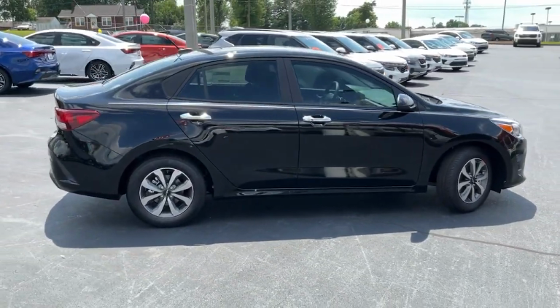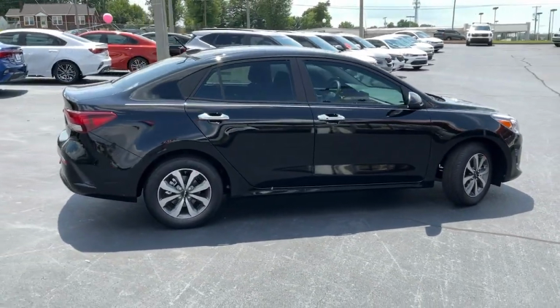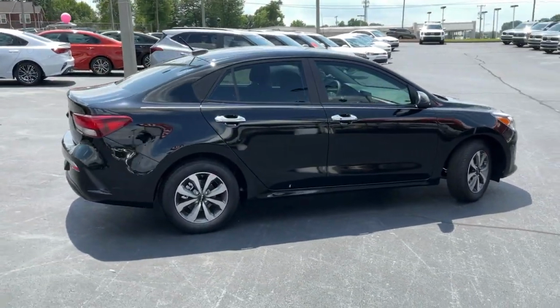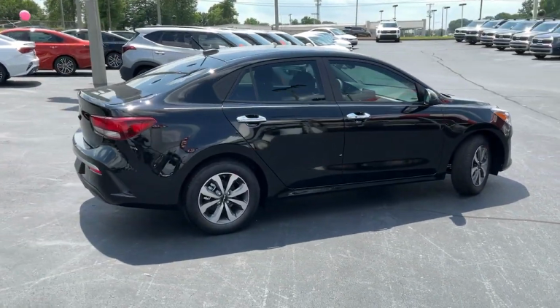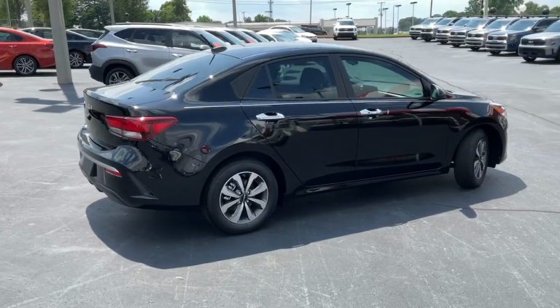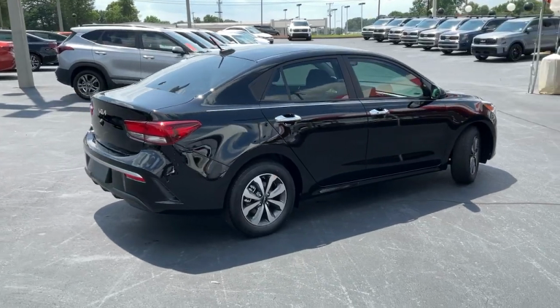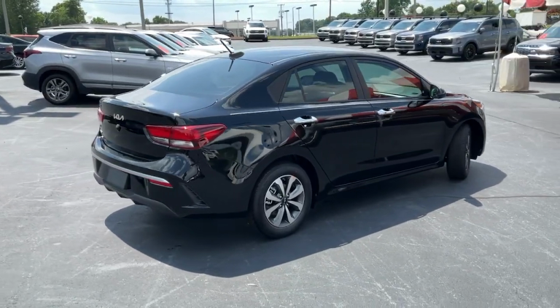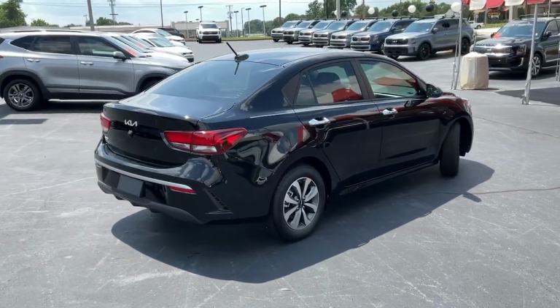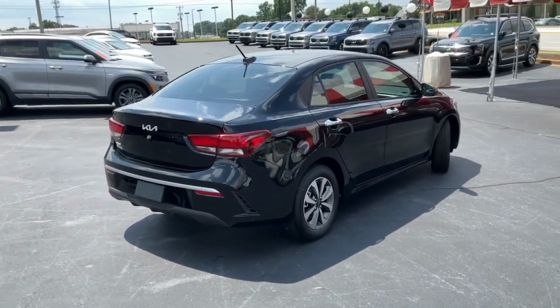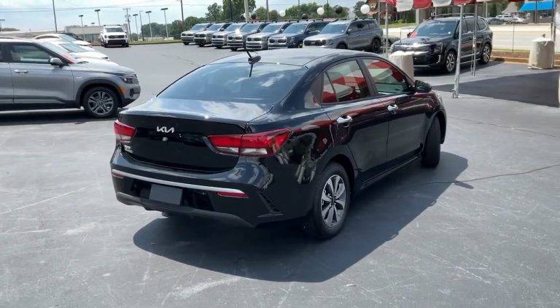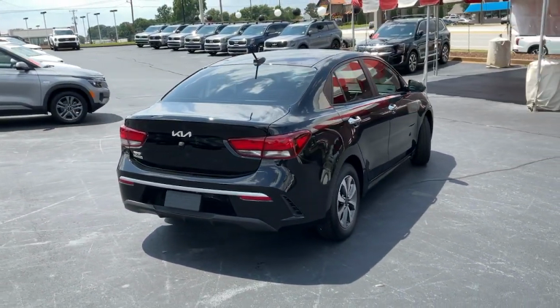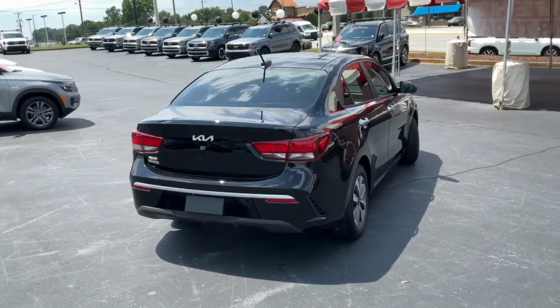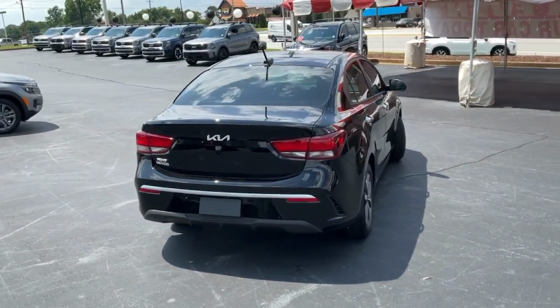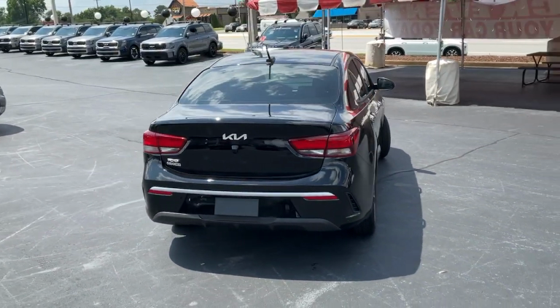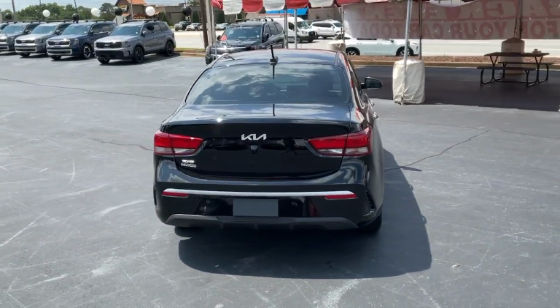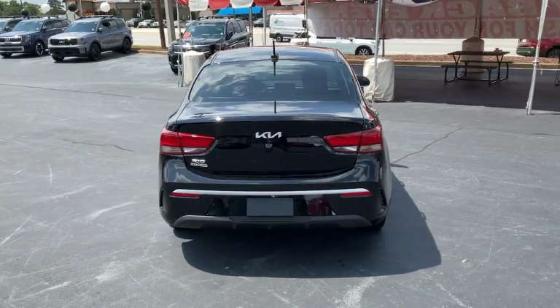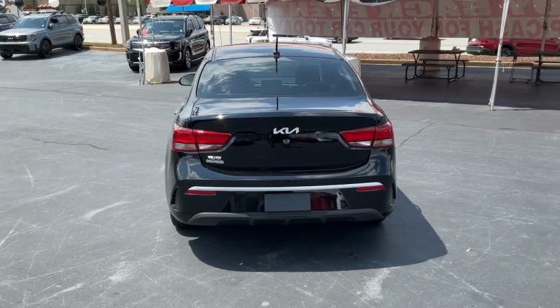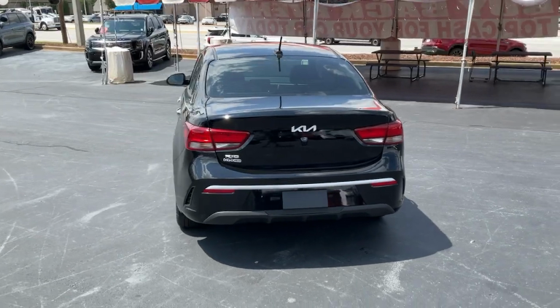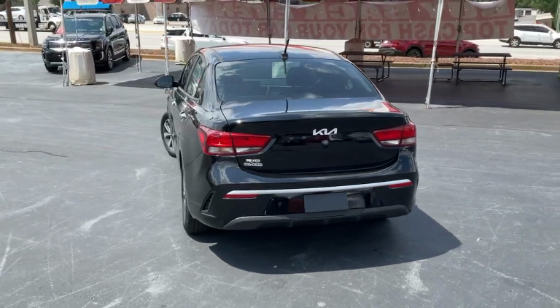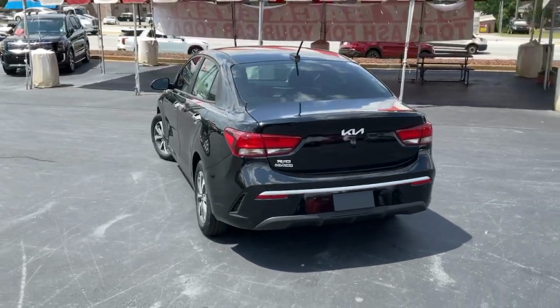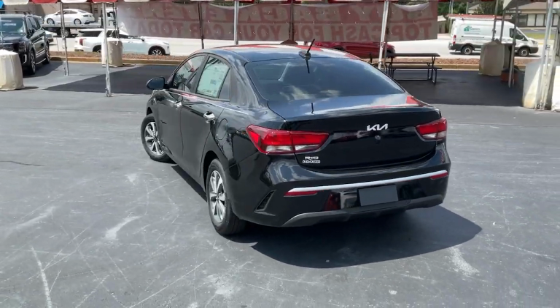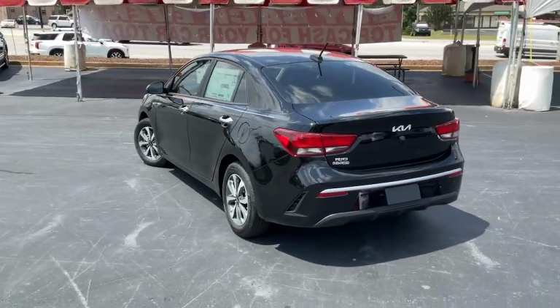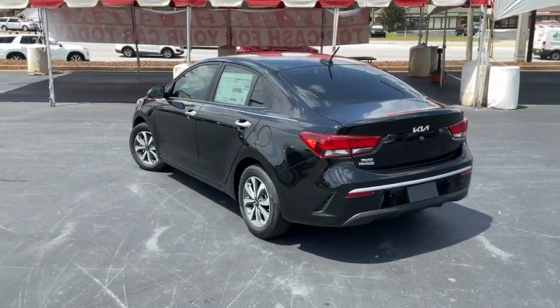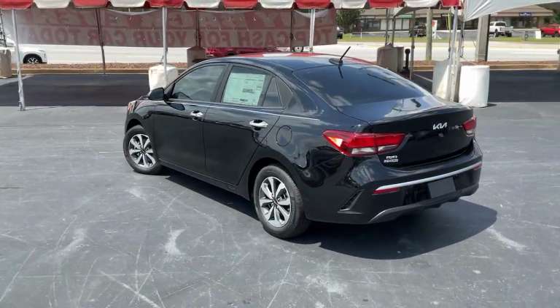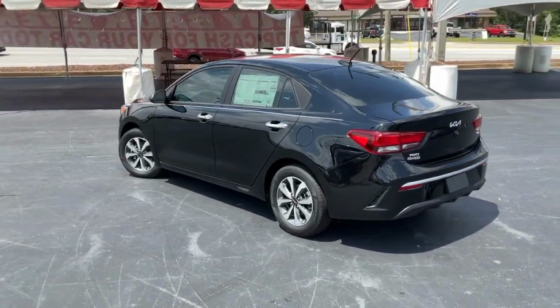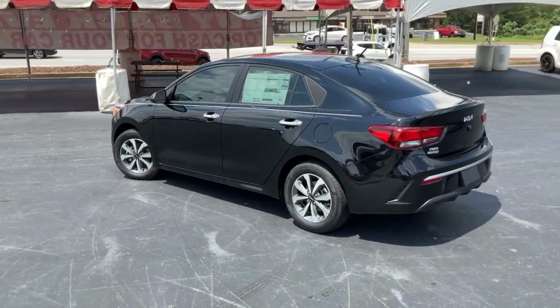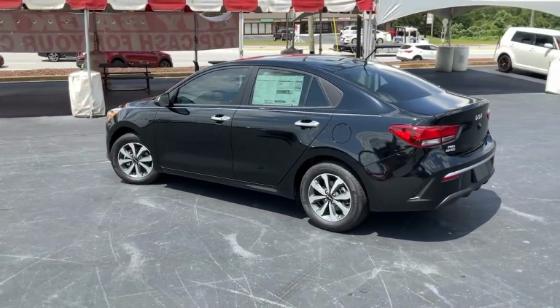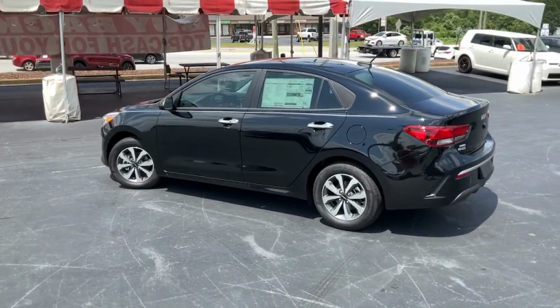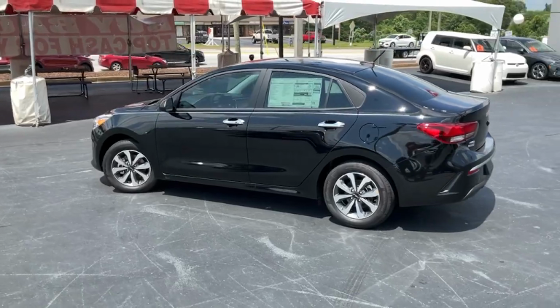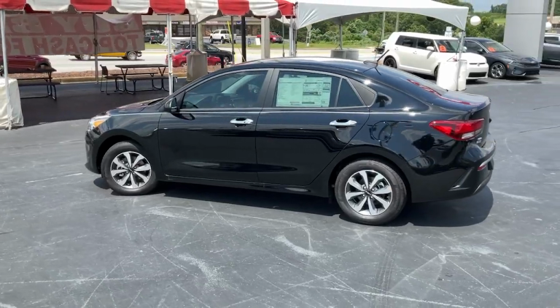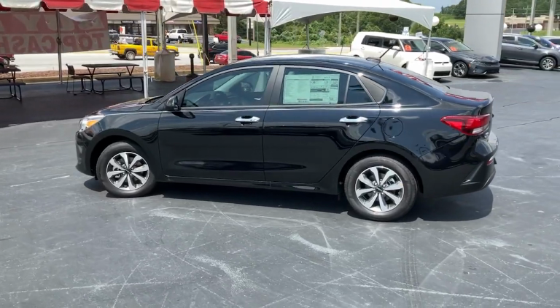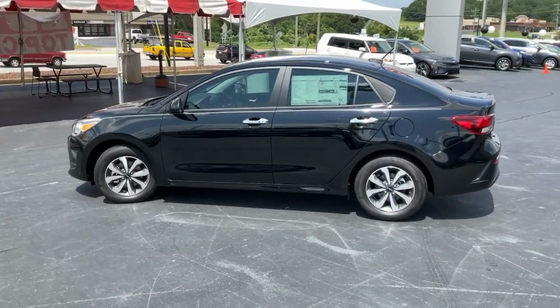This user-friendly subcompact offers agile performance, a refined, attractive interior, modern connectivity and infotainment tech, and even available driver assist features. These are just some of the great options this vehicle comes with.